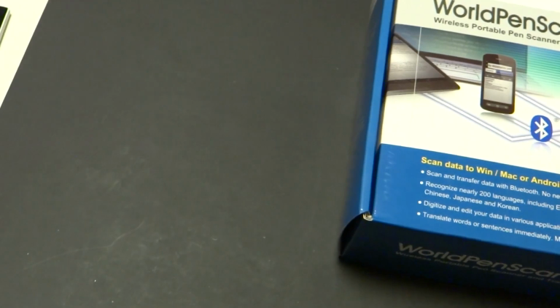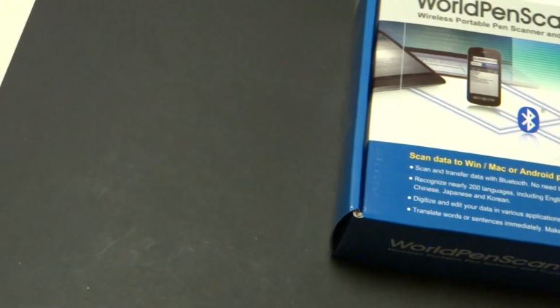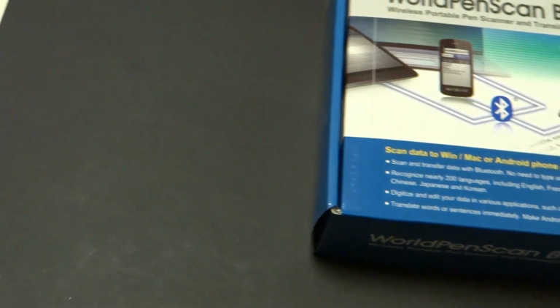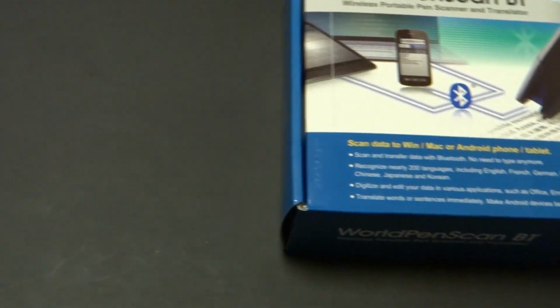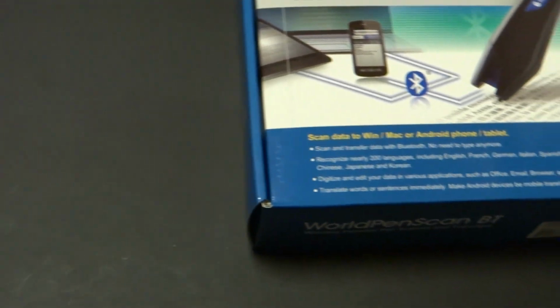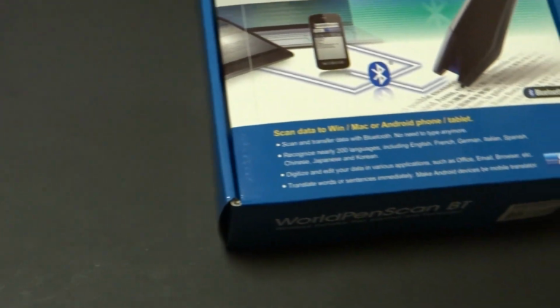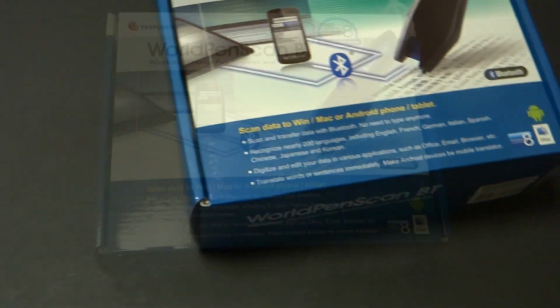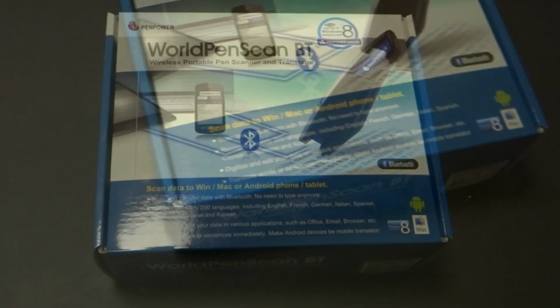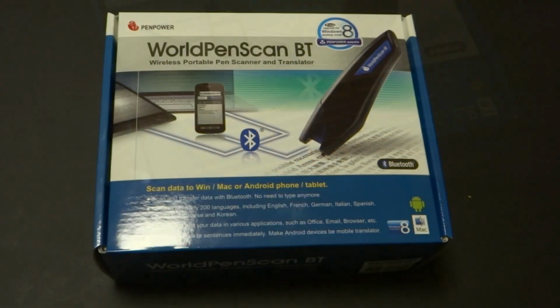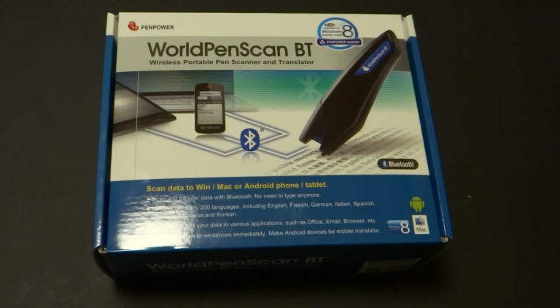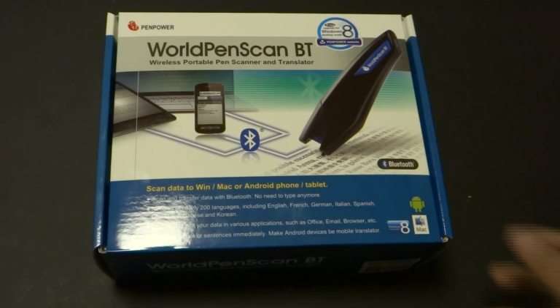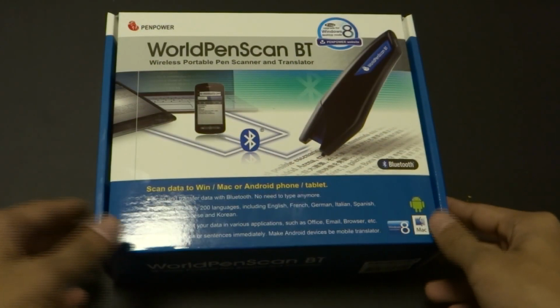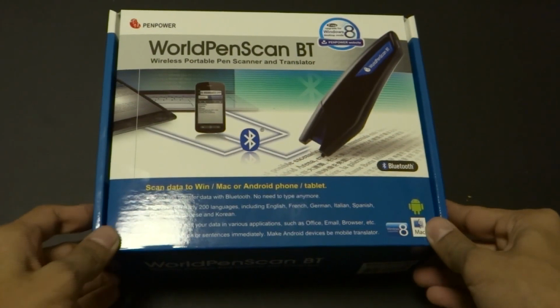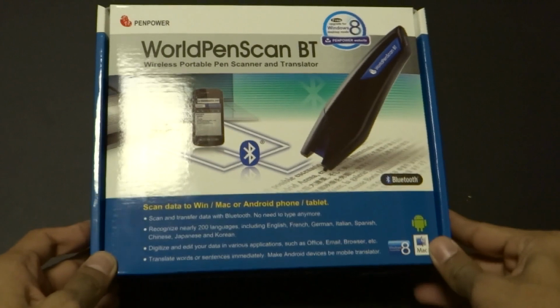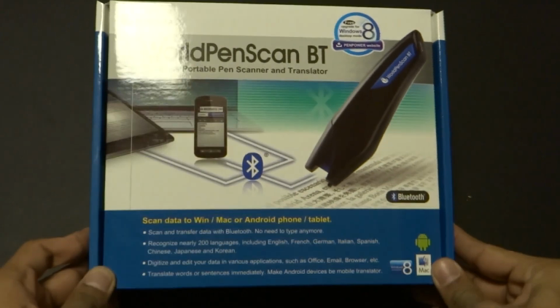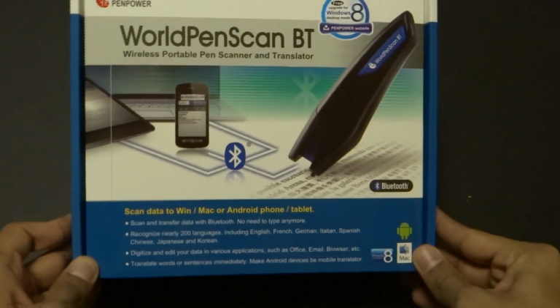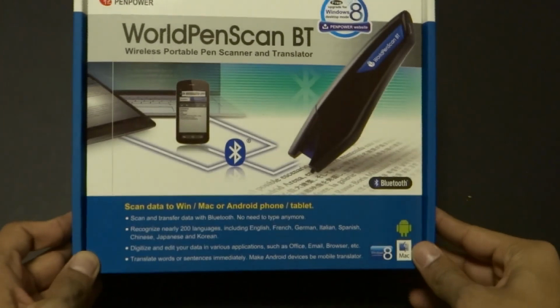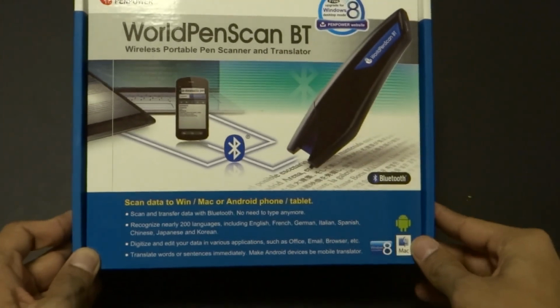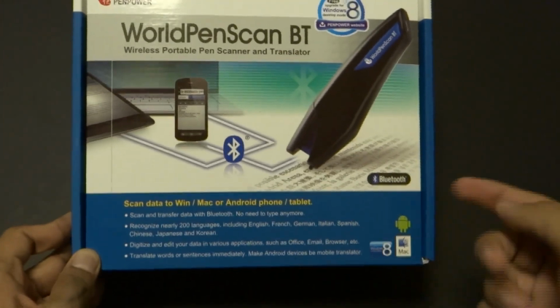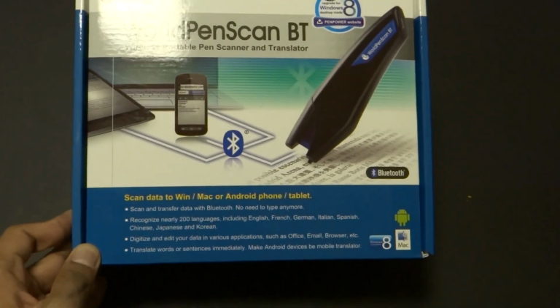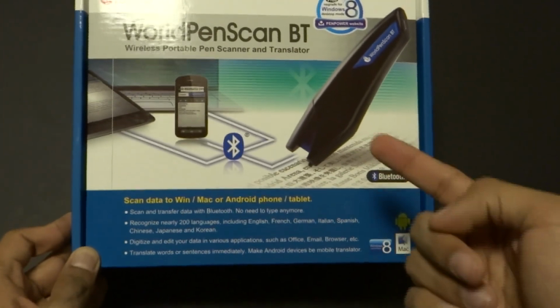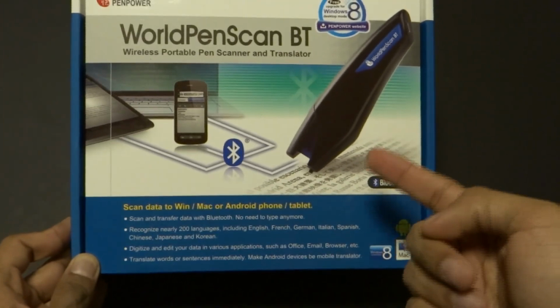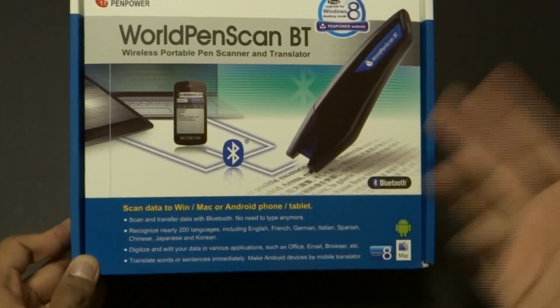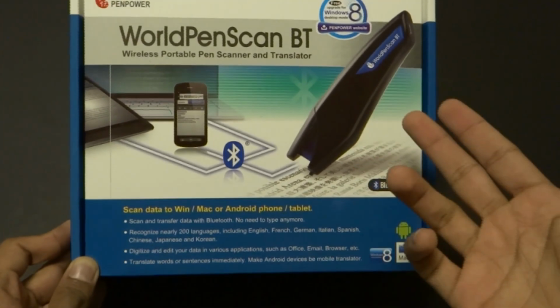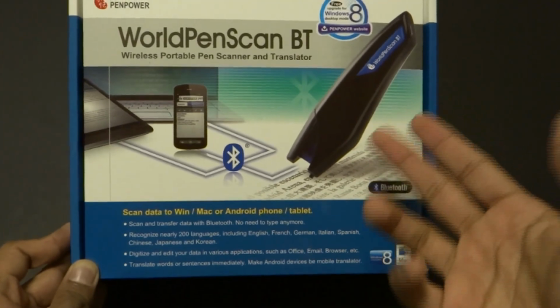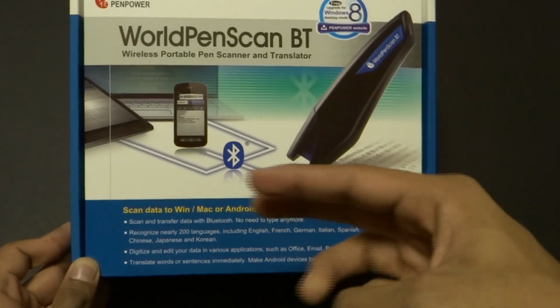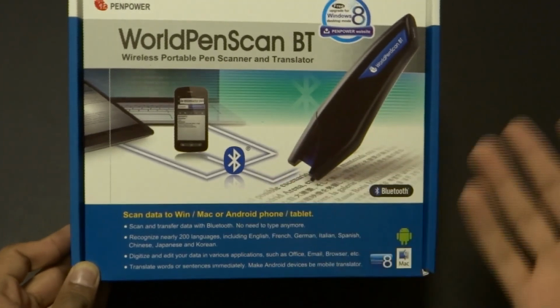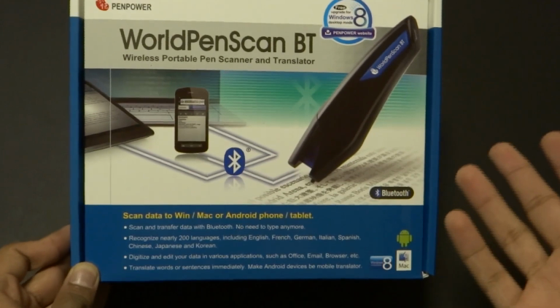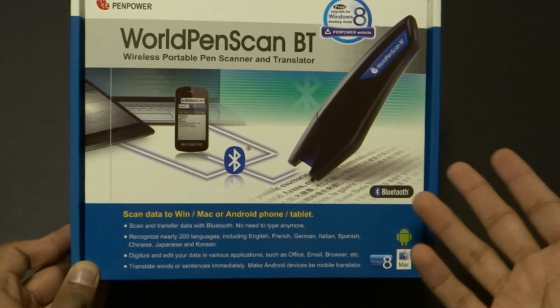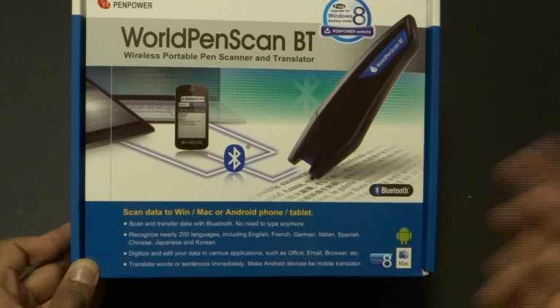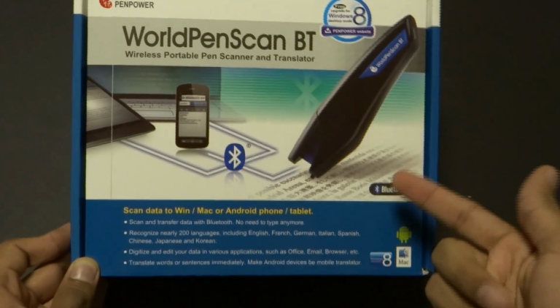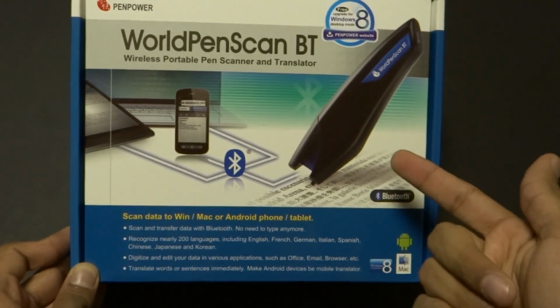What's going on guys, the Japanist here. Today we are going to be unboxing the WorldPenscan BT. This is a pocket scanner — you can go ahead and scan documents, translate the documents, and convert them into OCR using this Bluetooth scanner.